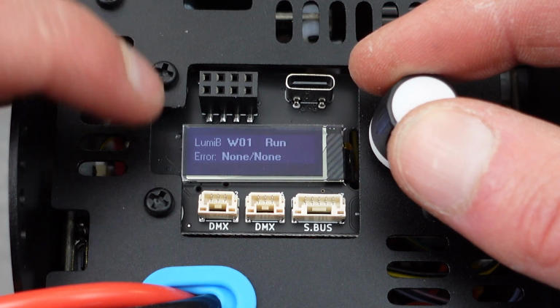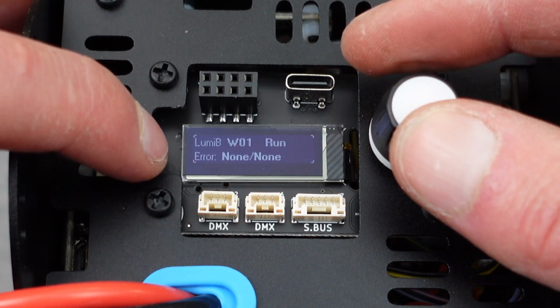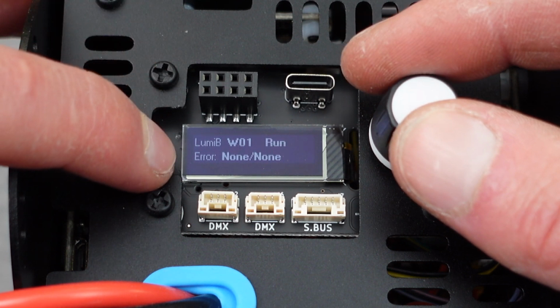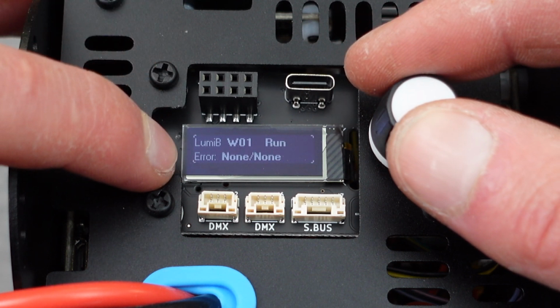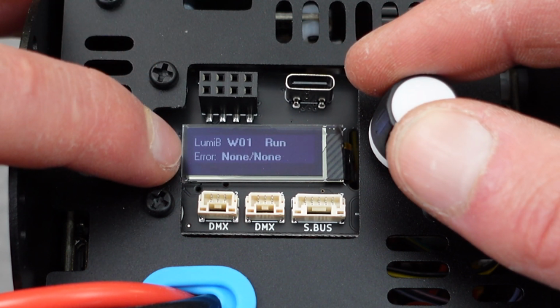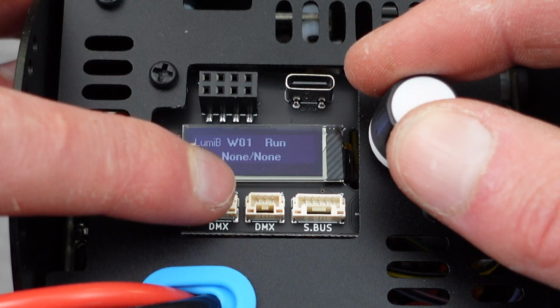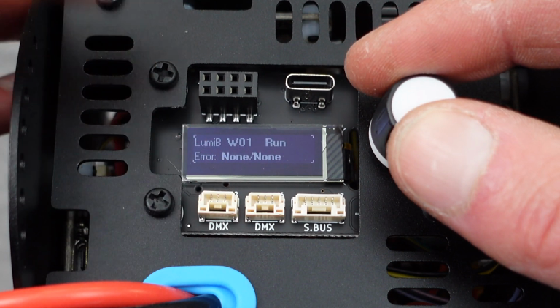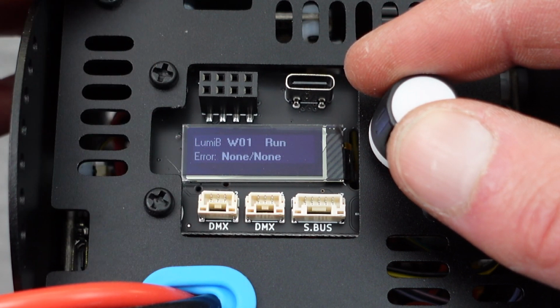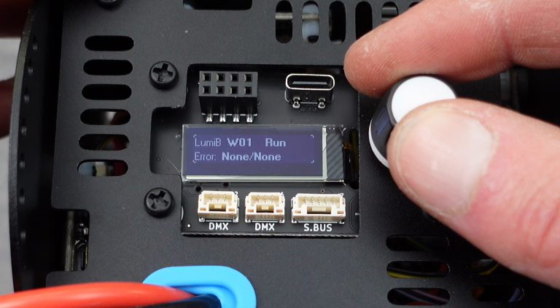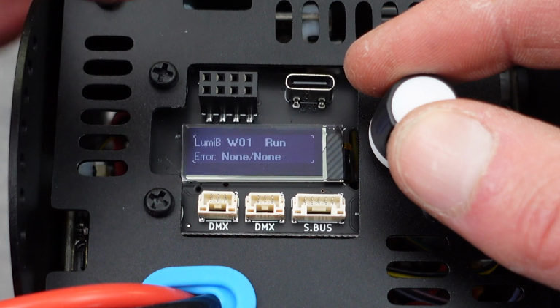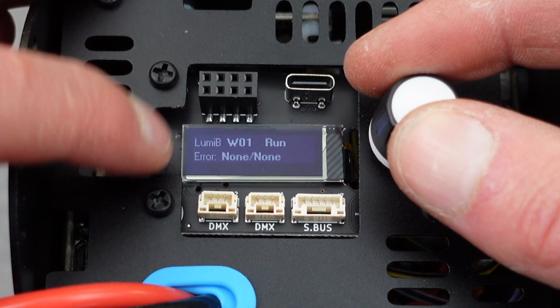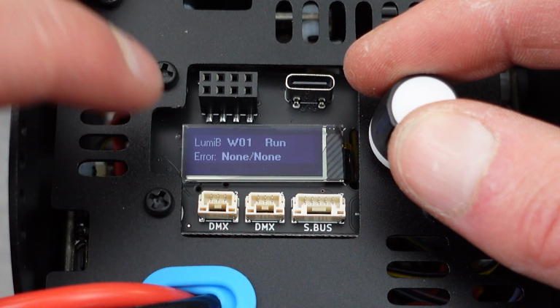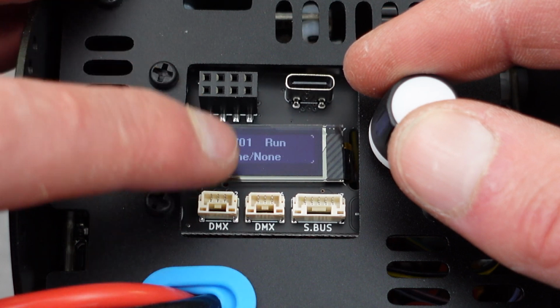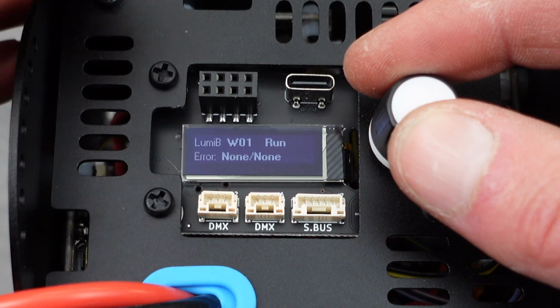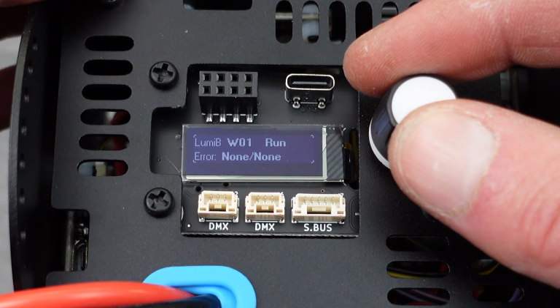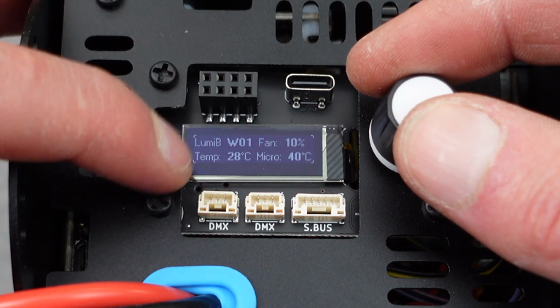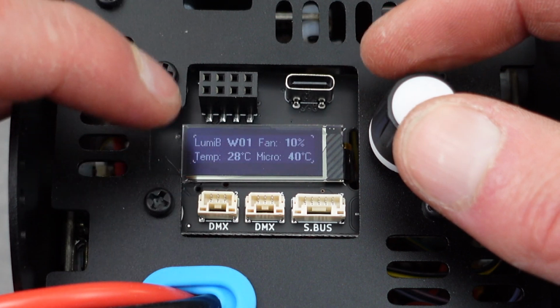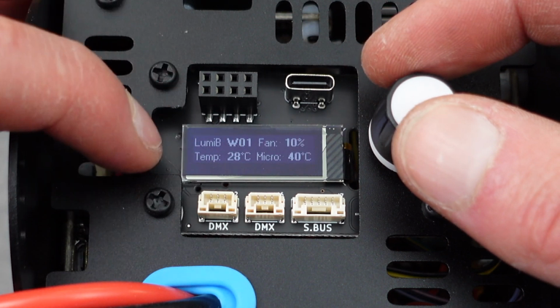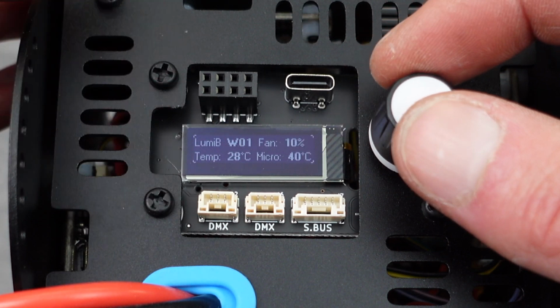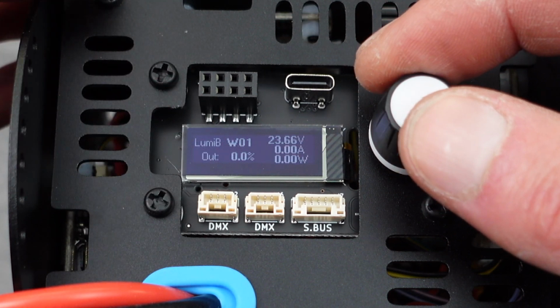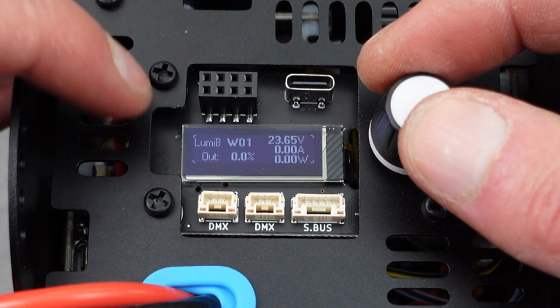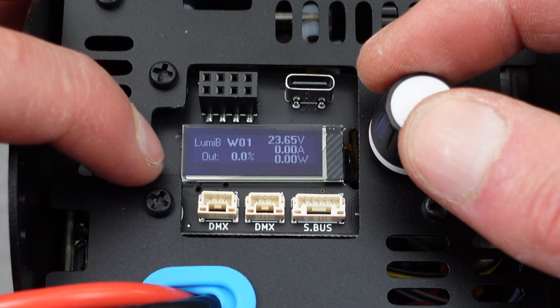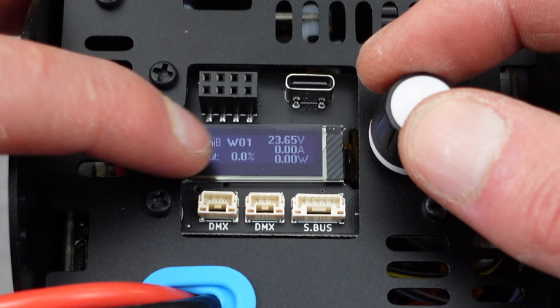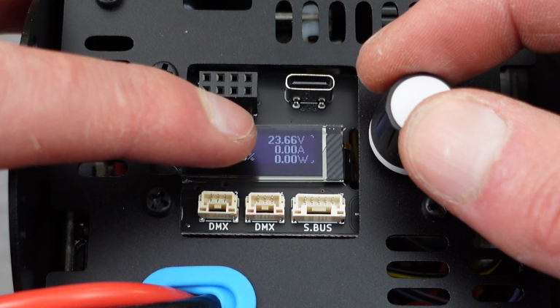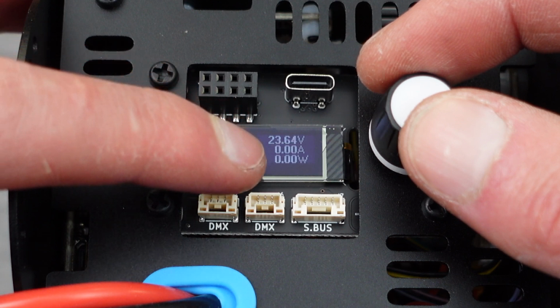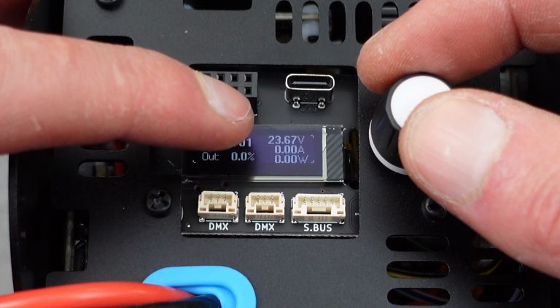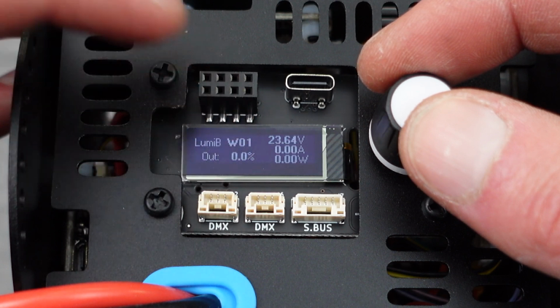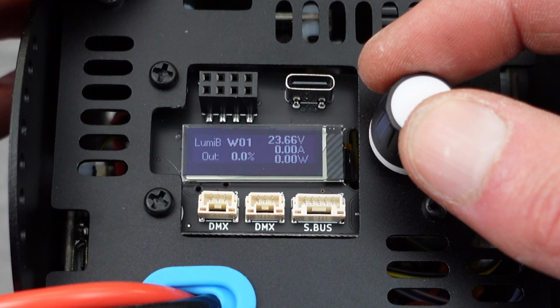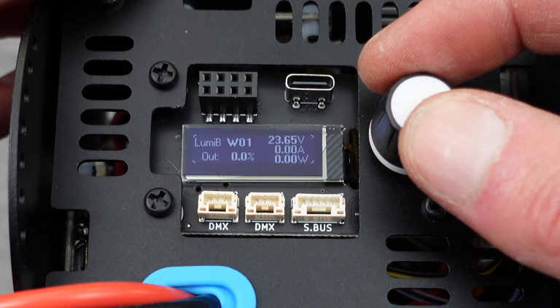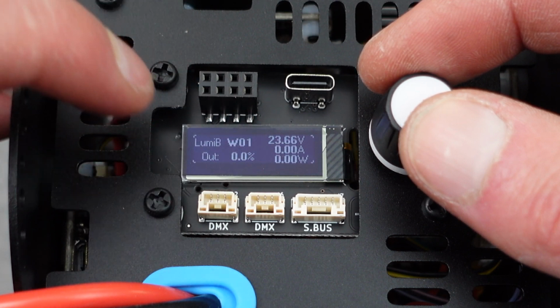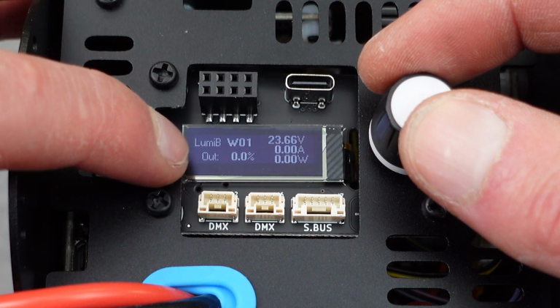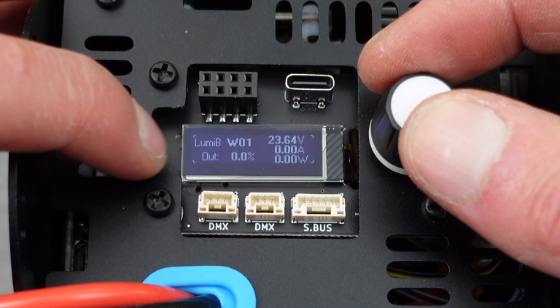If you scroll all the way over, you'll see that there are no errors right now. But if there are any errors, they'll show up here. You can see the temperature, the fan speed, and the watts, amps, and volts, as well as the dimming level.